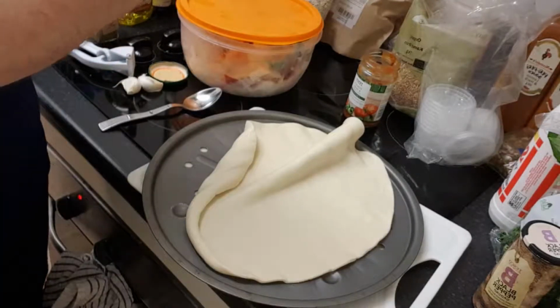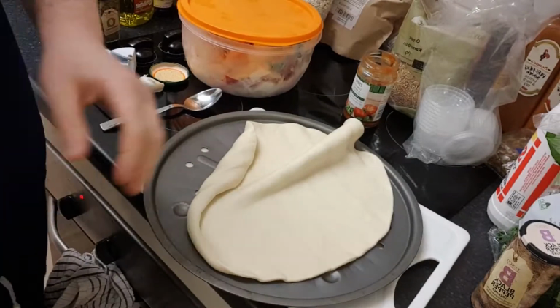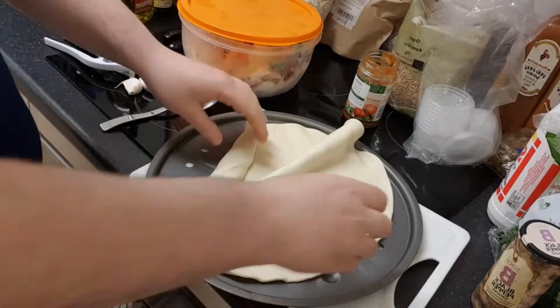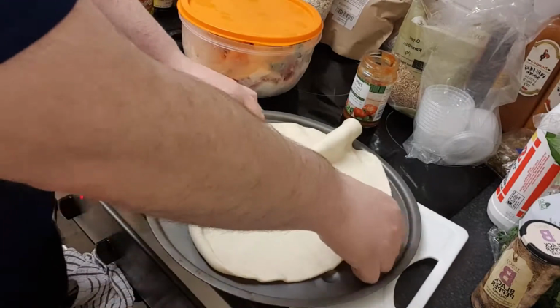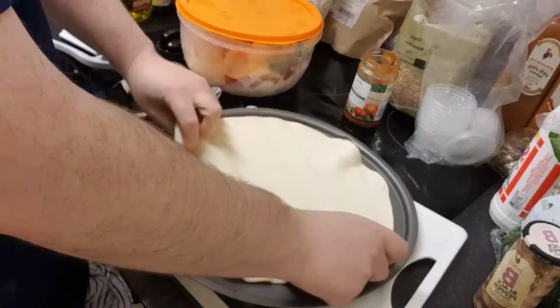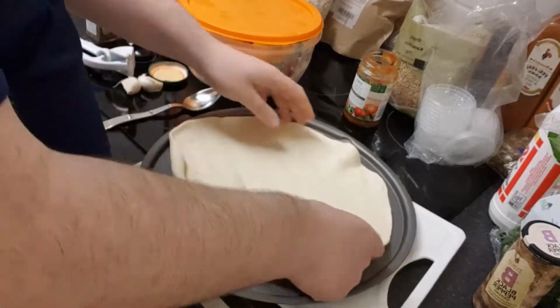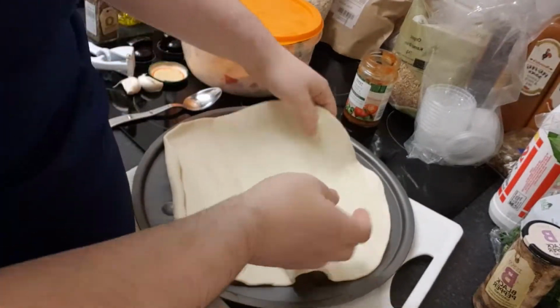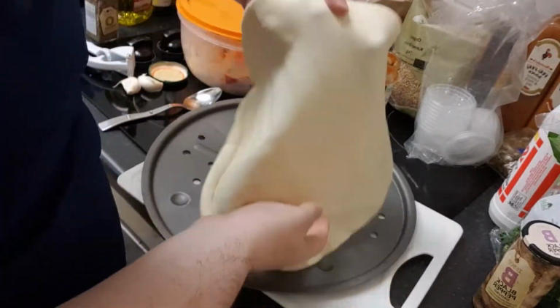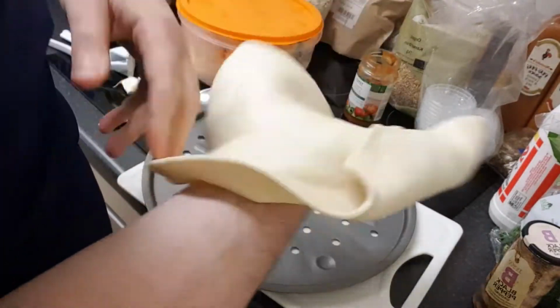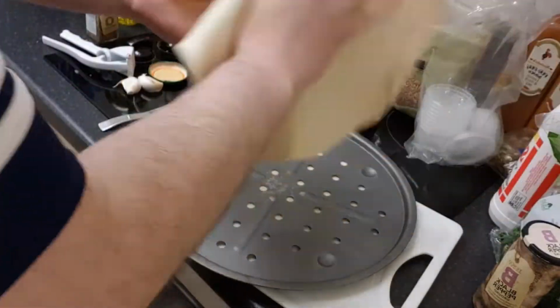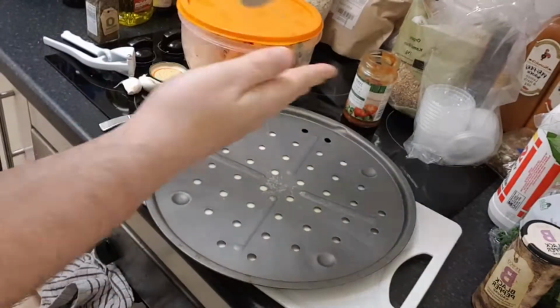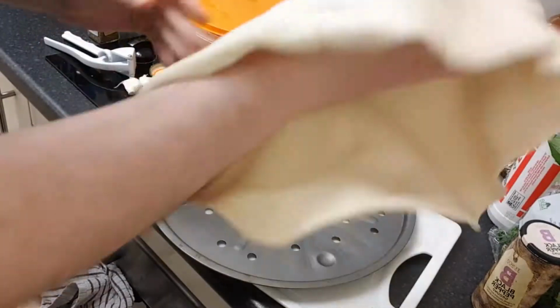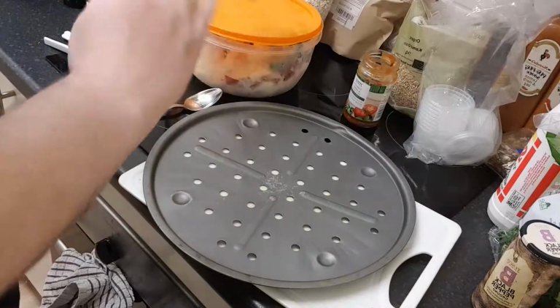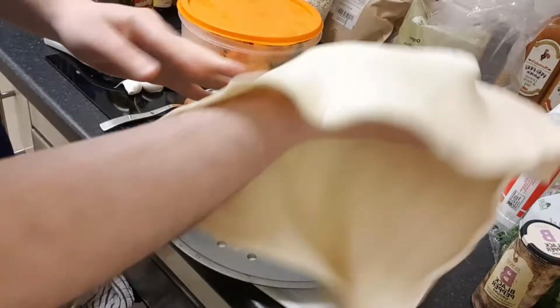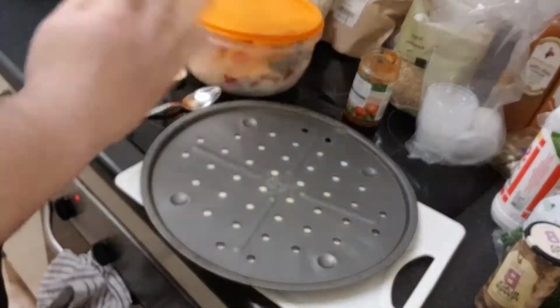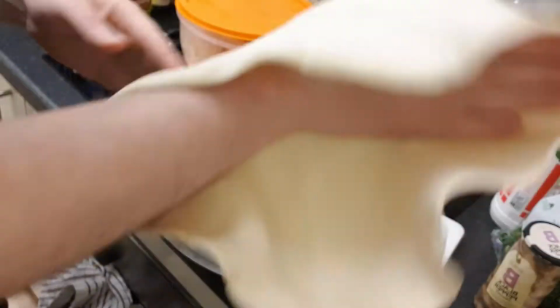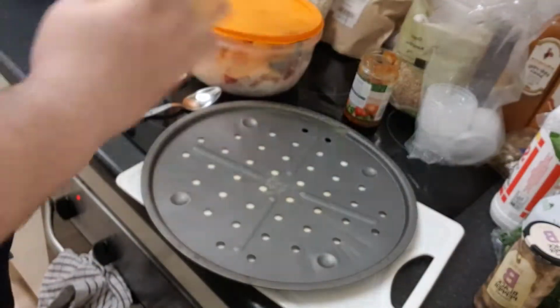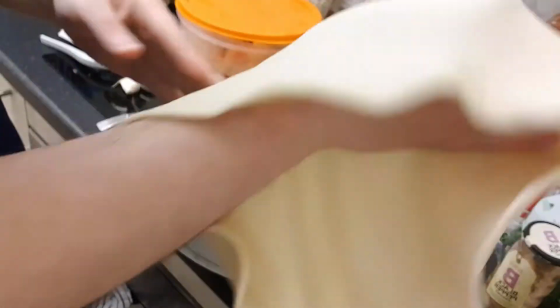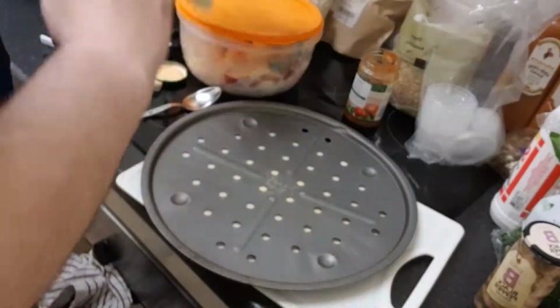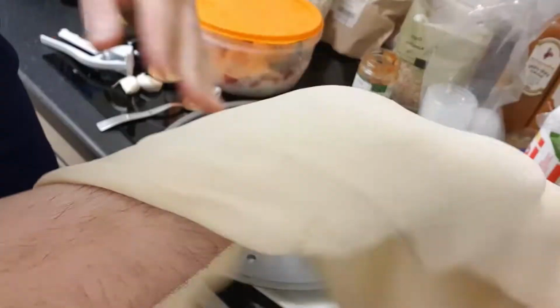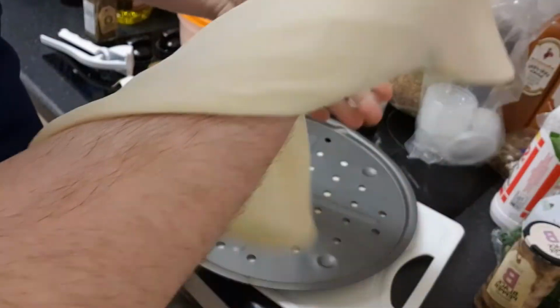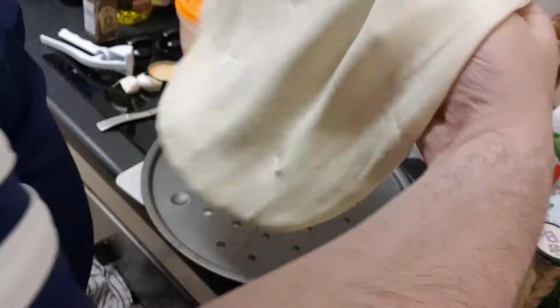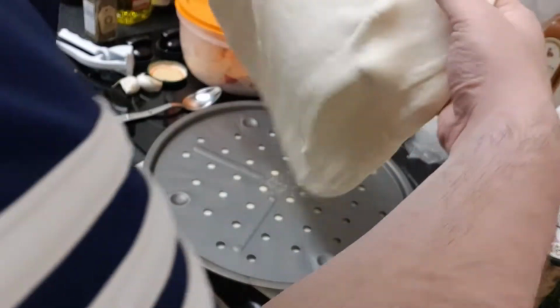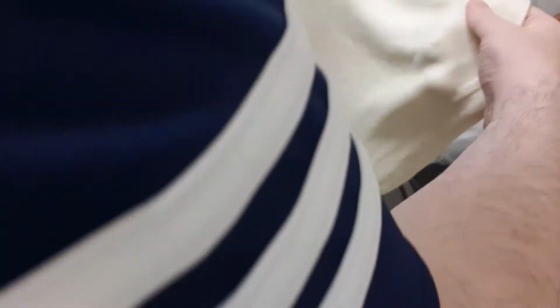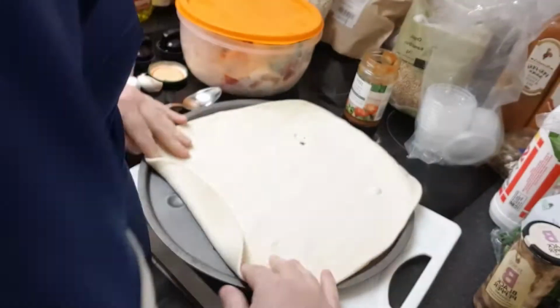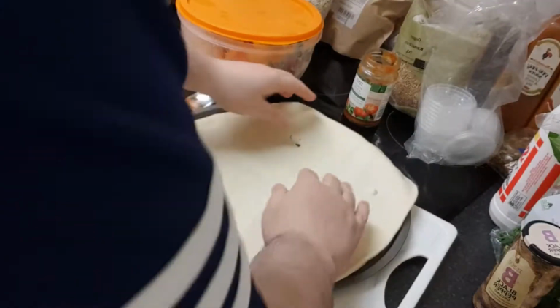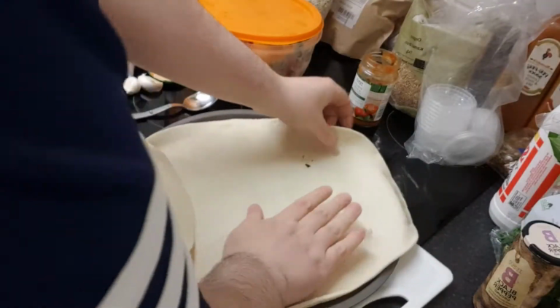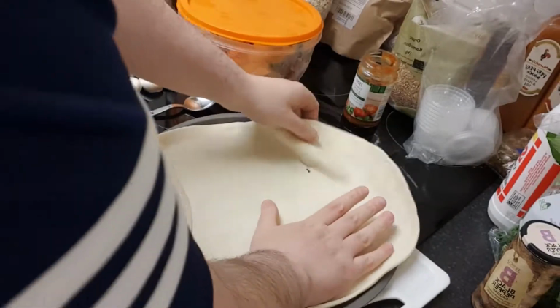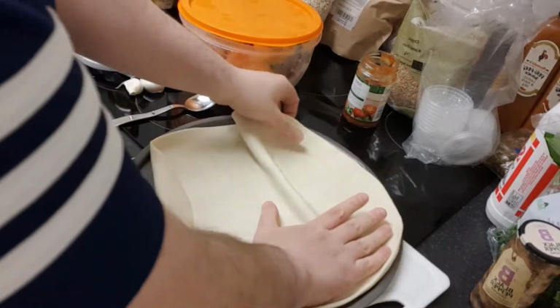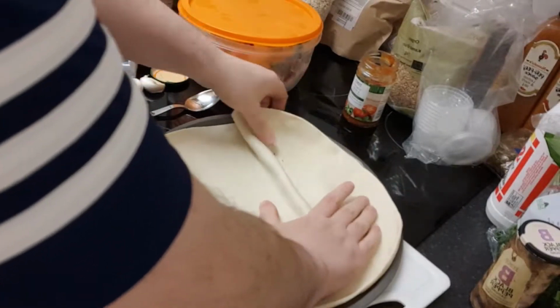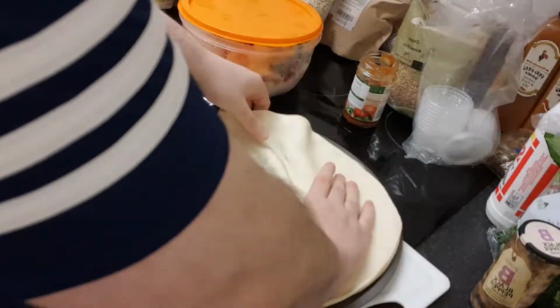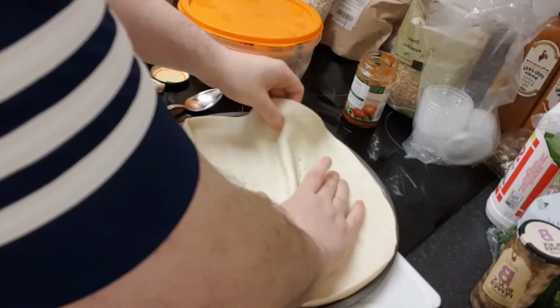Because this doesn't quite fit I'm just going to stretch it out a little bit. That fits better now.